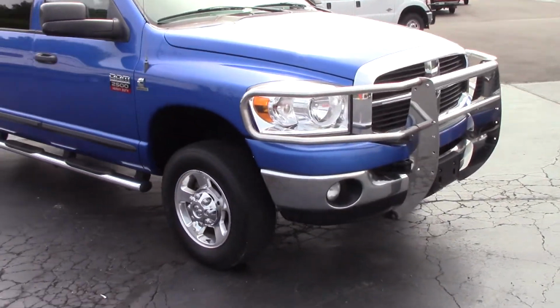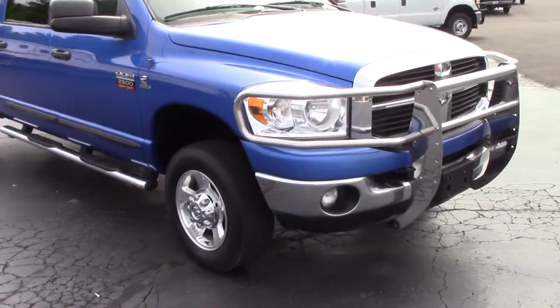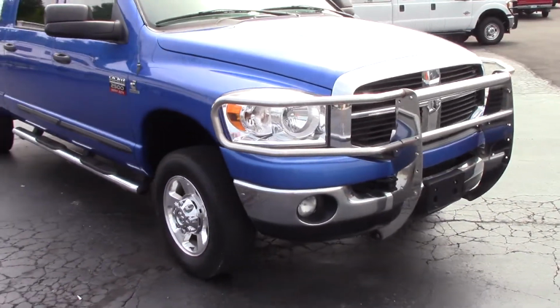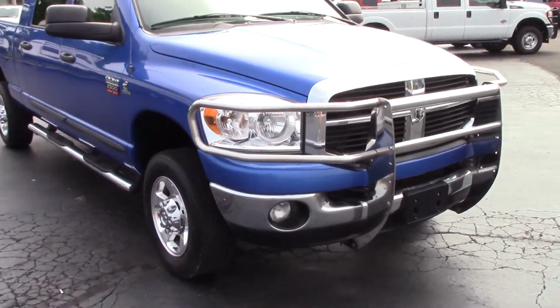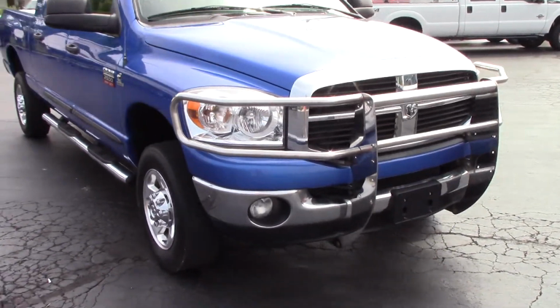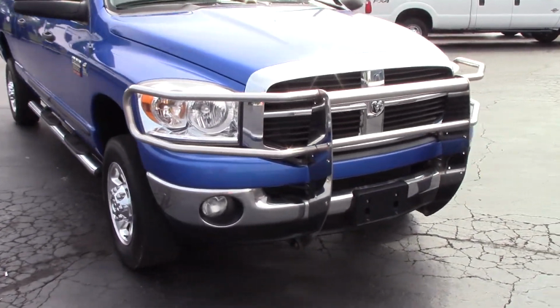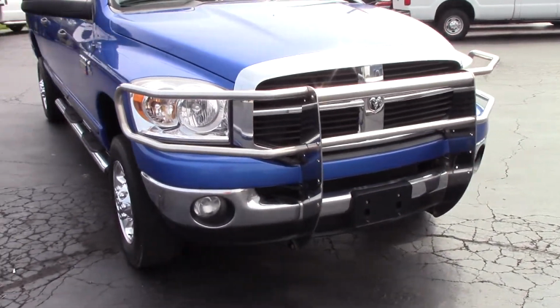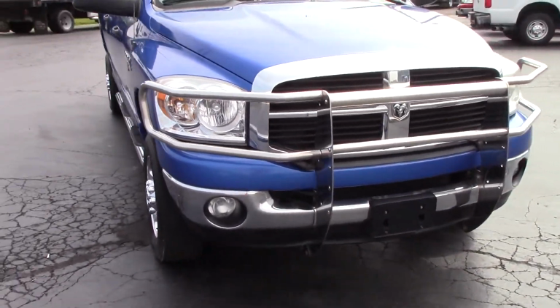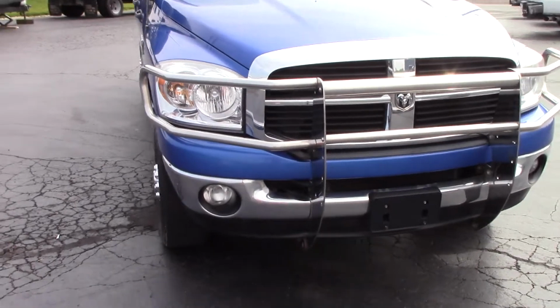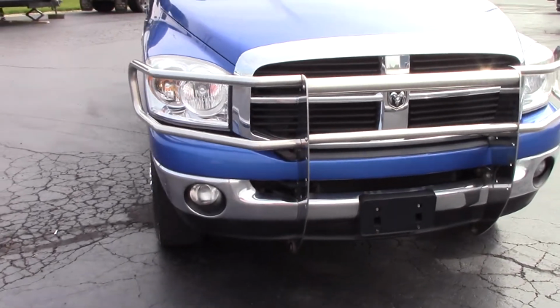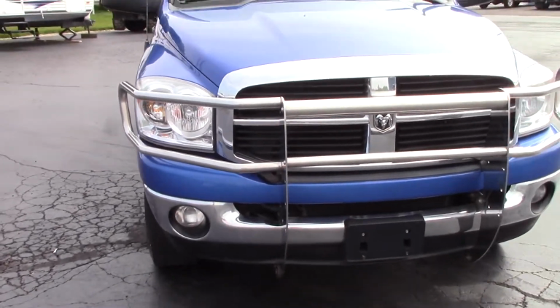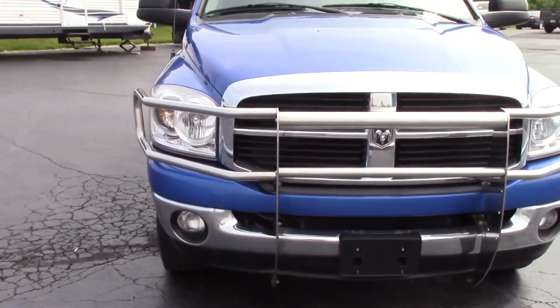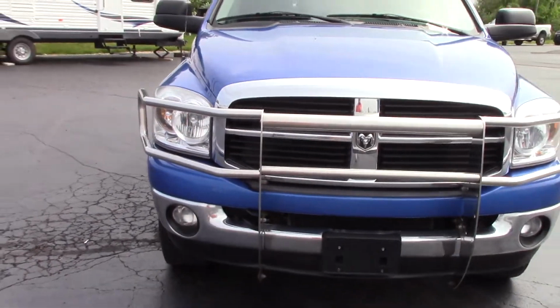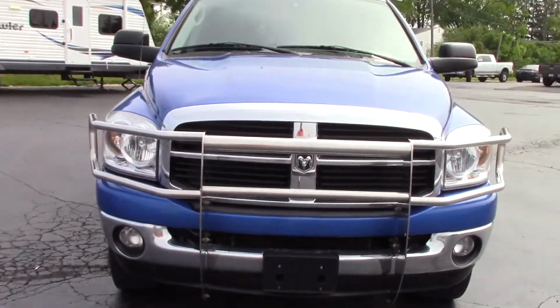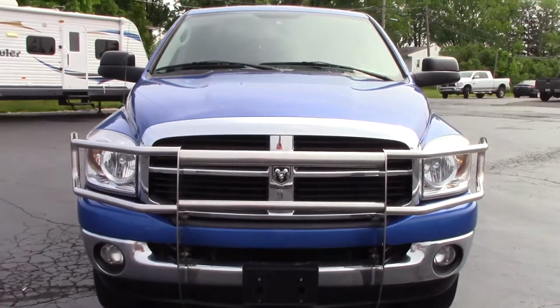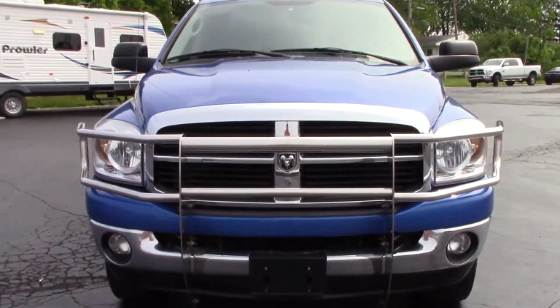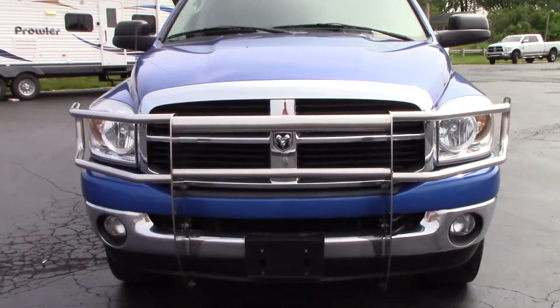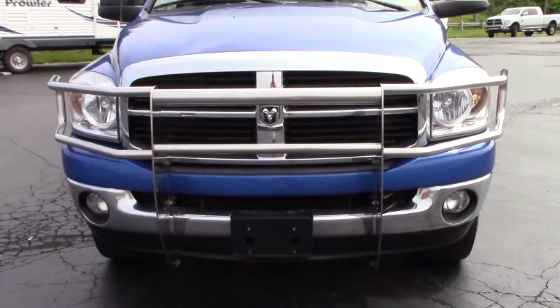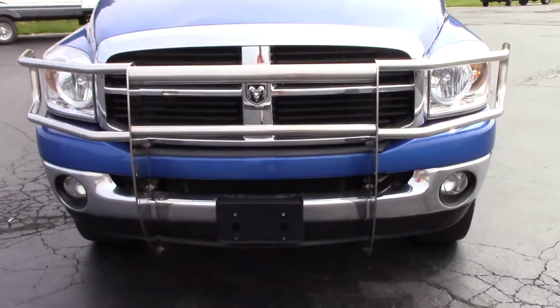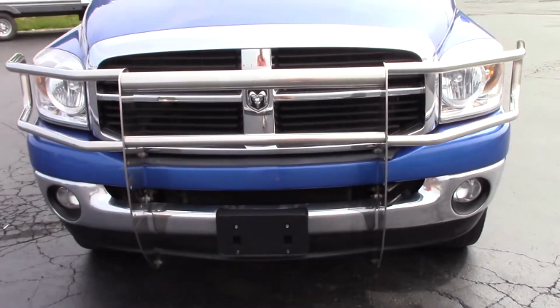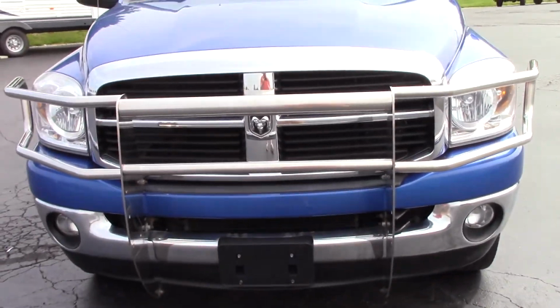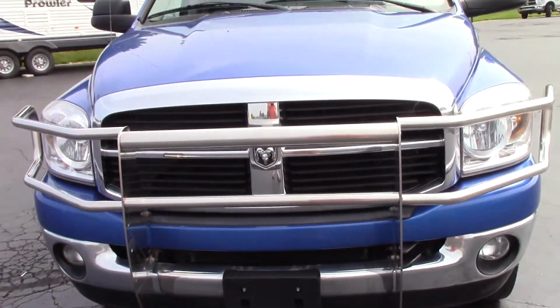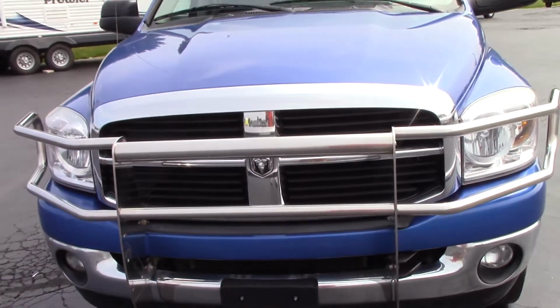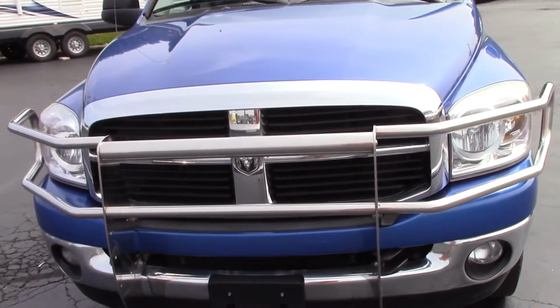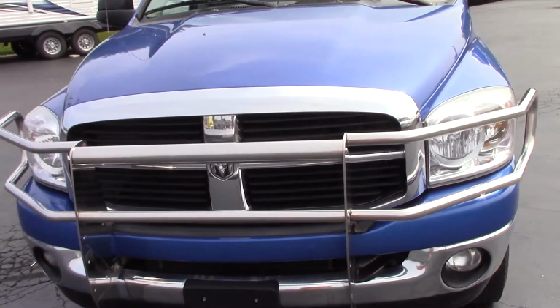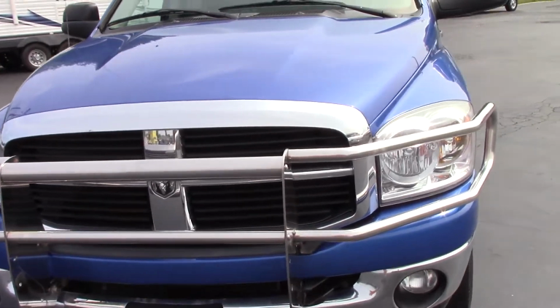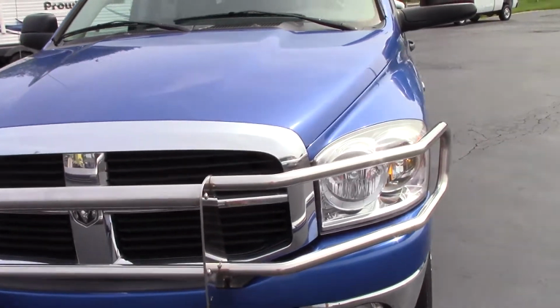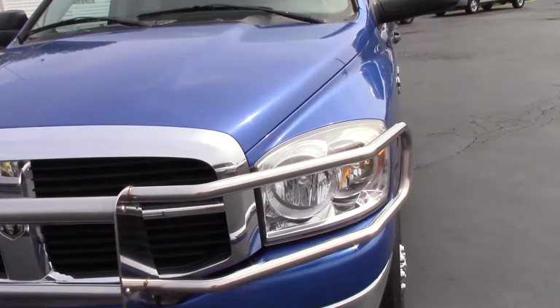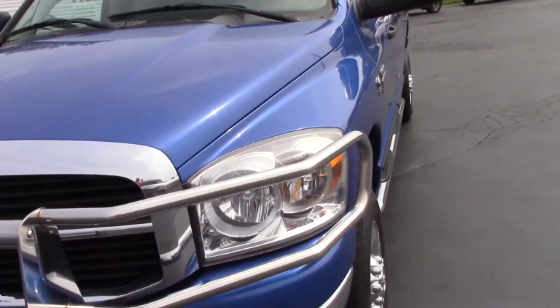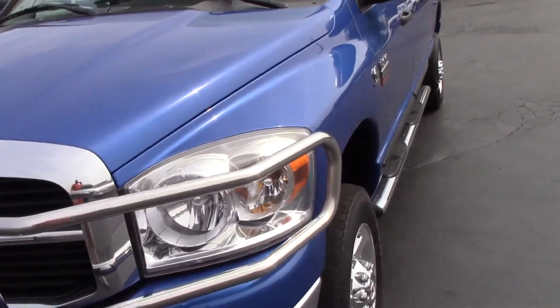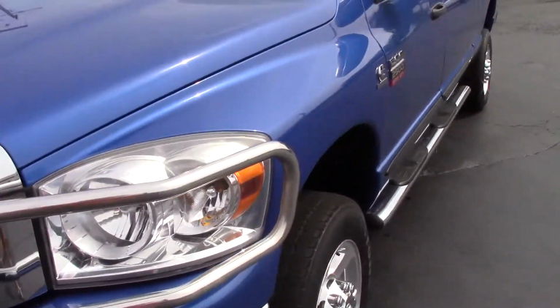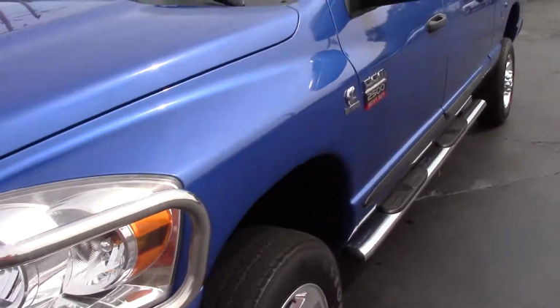You got factory fog lights, factory chrome grille. And we'll go ahead and take a look inside.